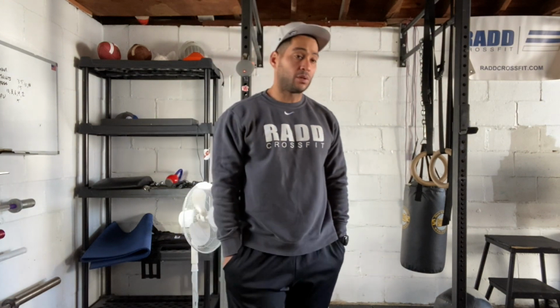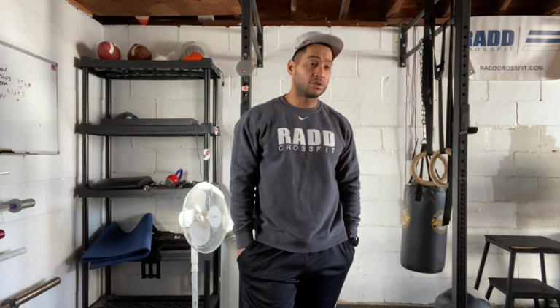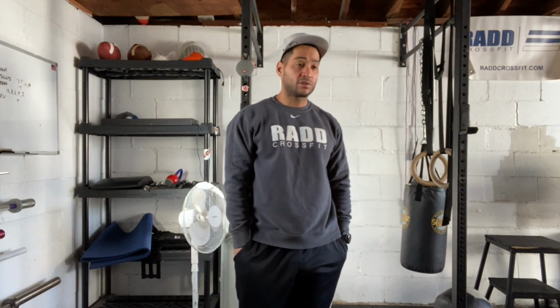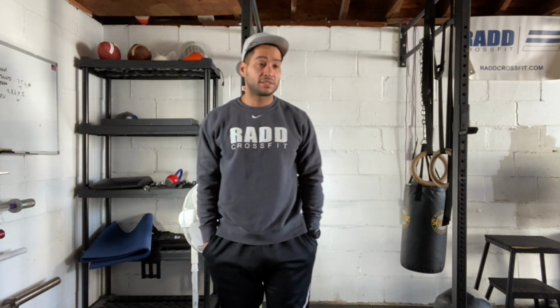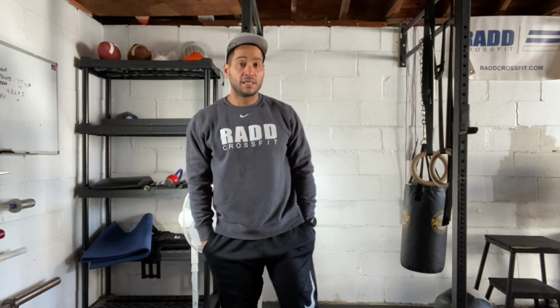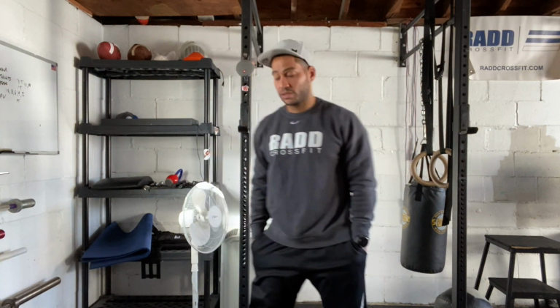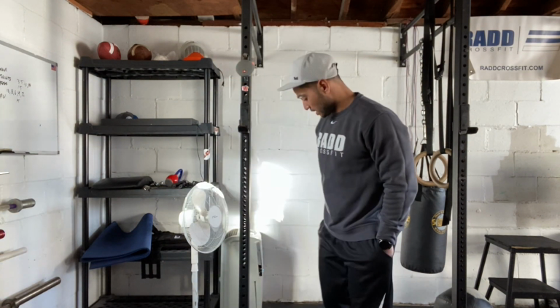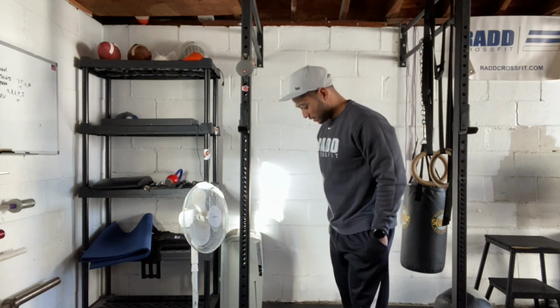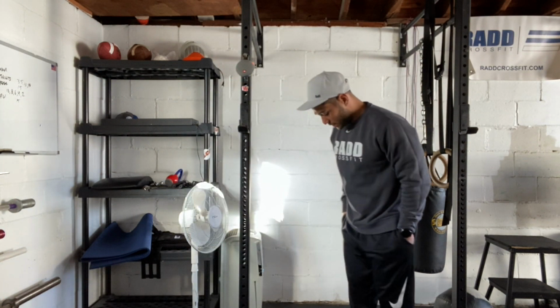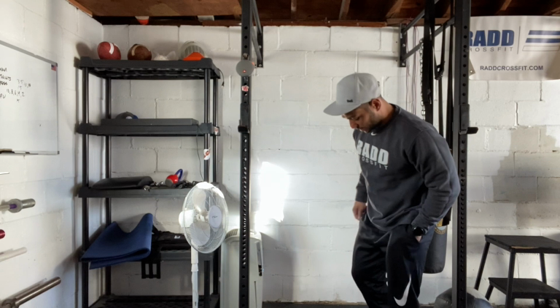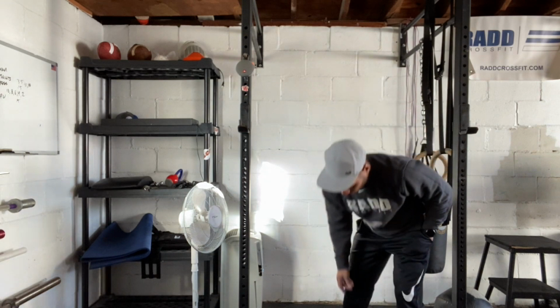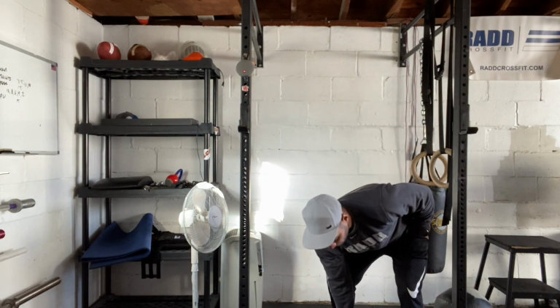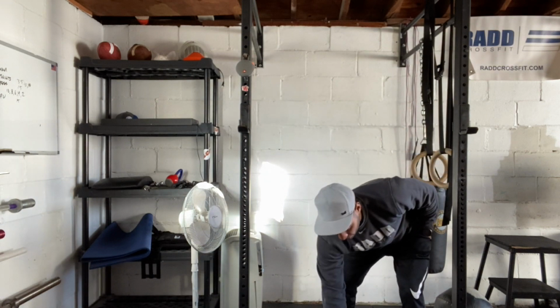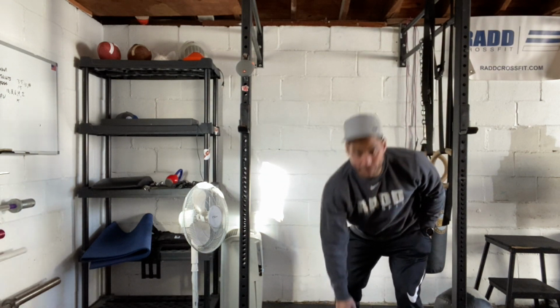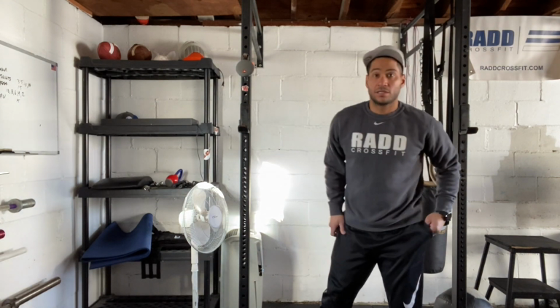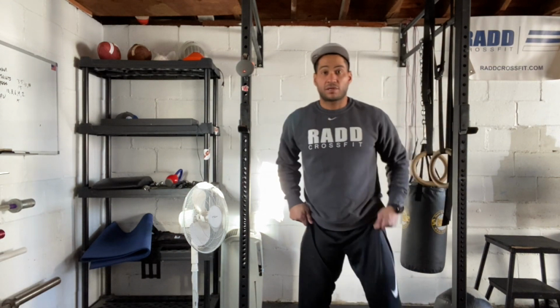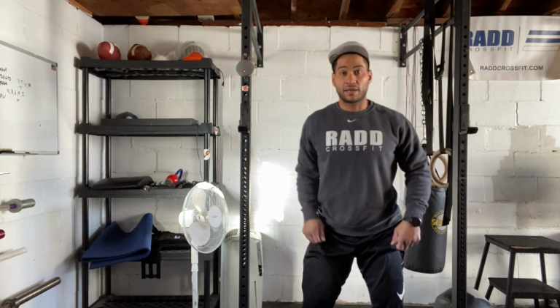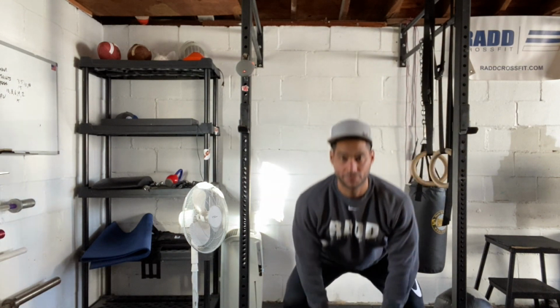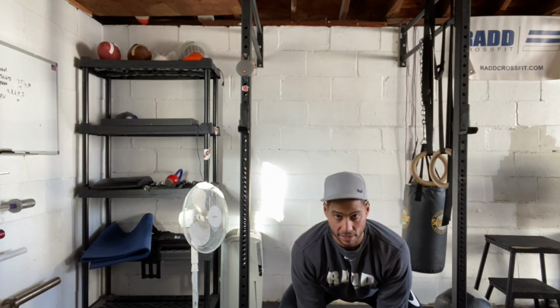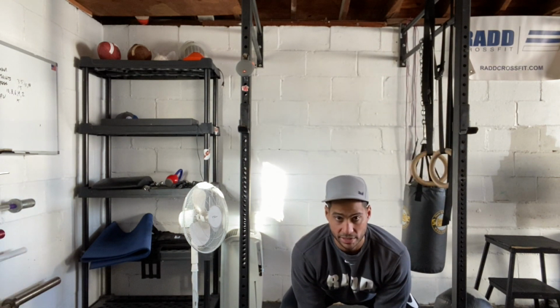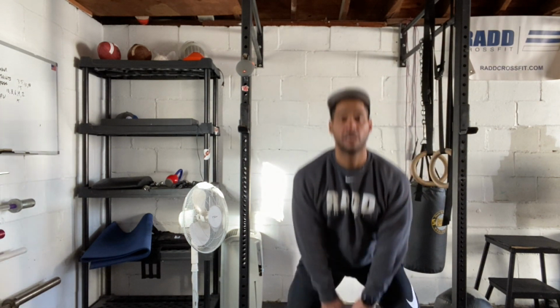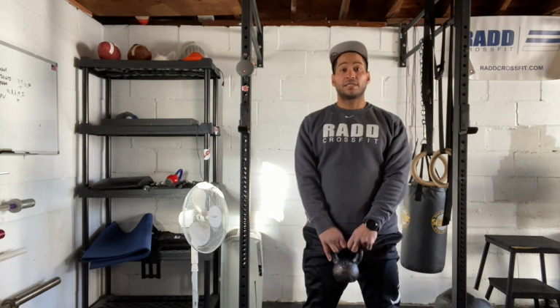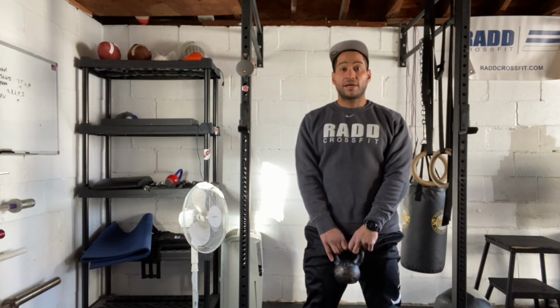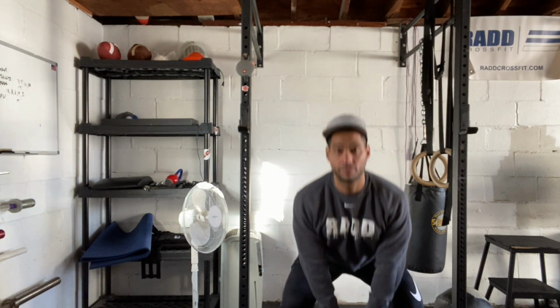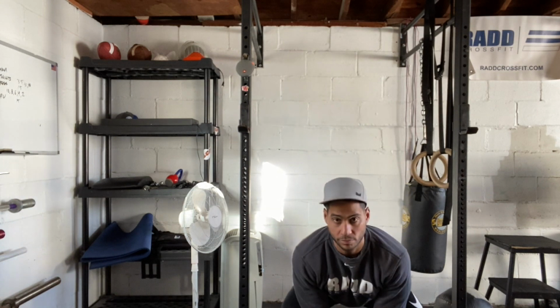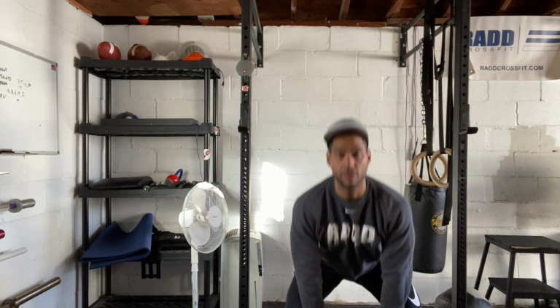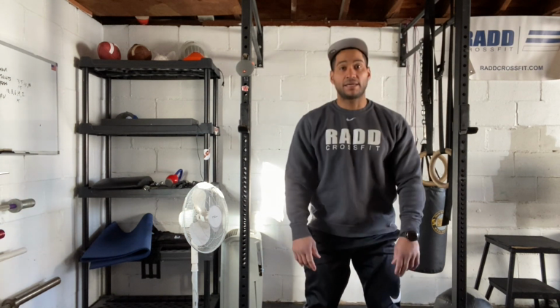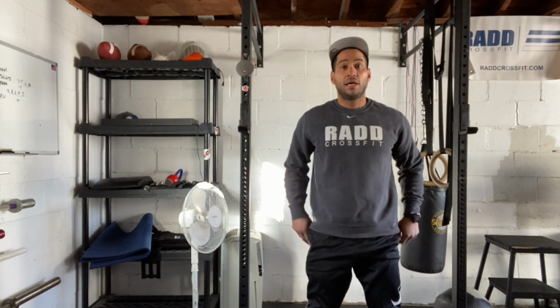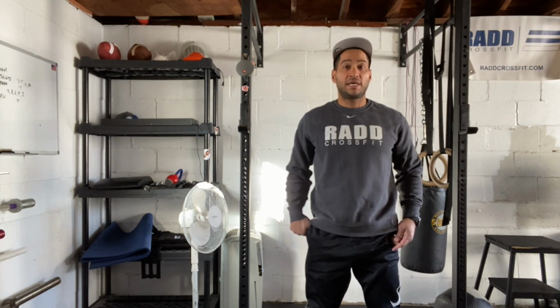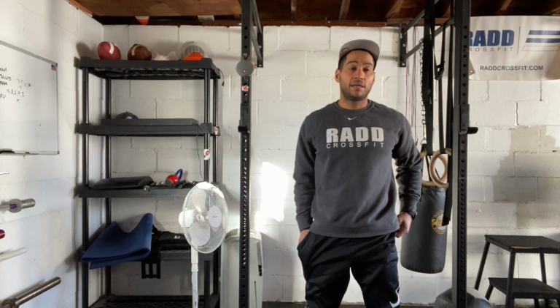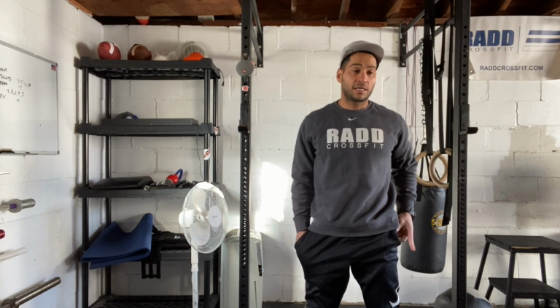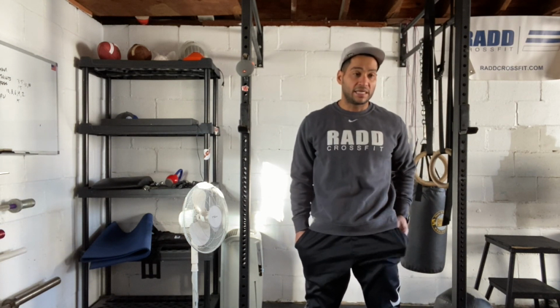We're going to do 10 kettlebell deadlifts just to get ready for our kettlebell swings later on. You're going to straddle your kettlebell in between your legs, just going to stand all the way up, and bring the weight all the way back down. So we'll do 10 kettlebell deadlifts.